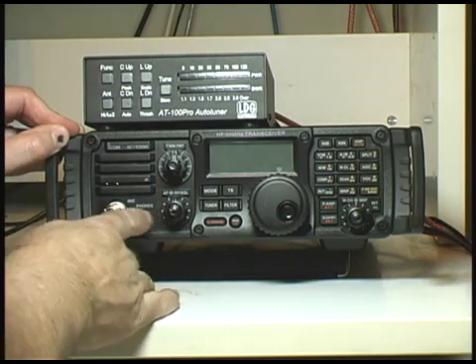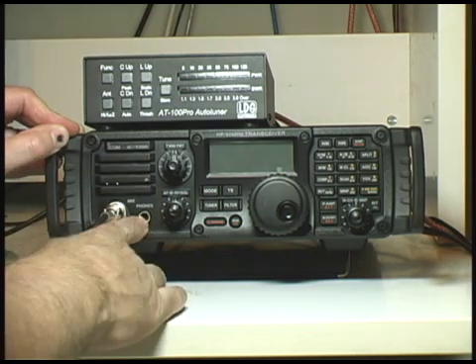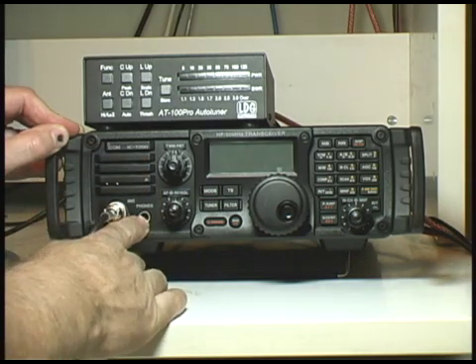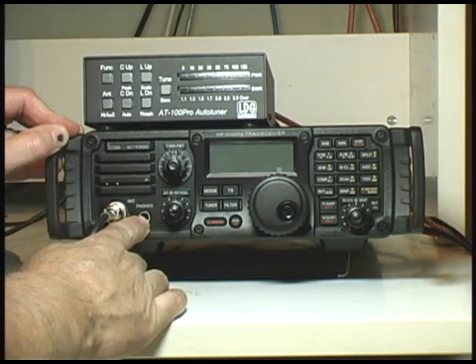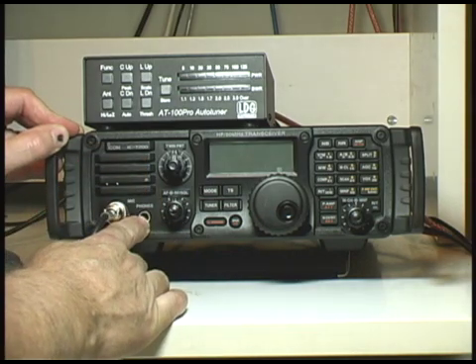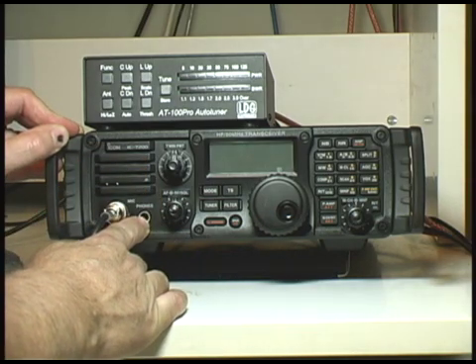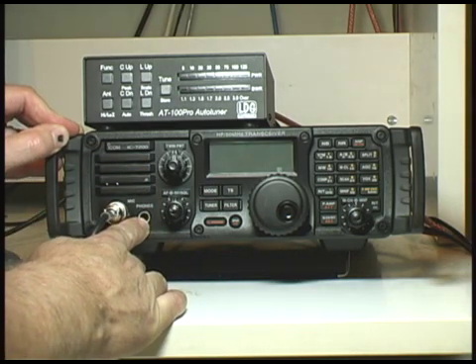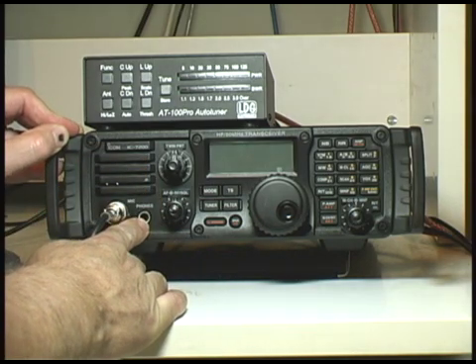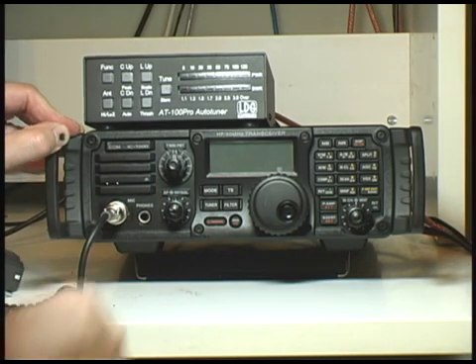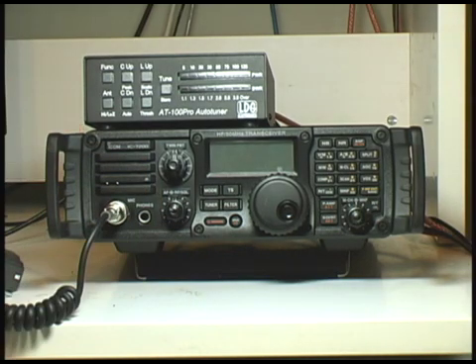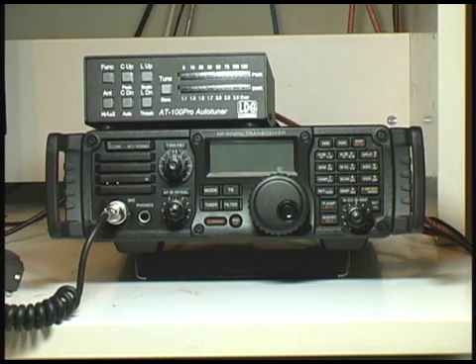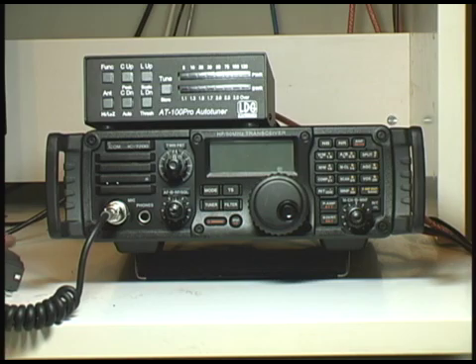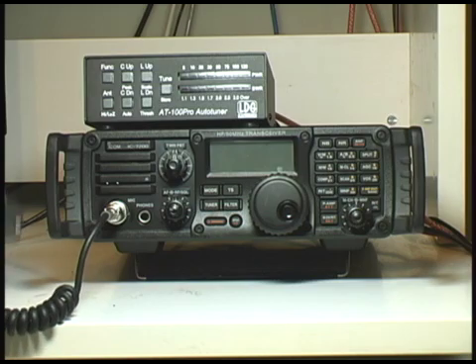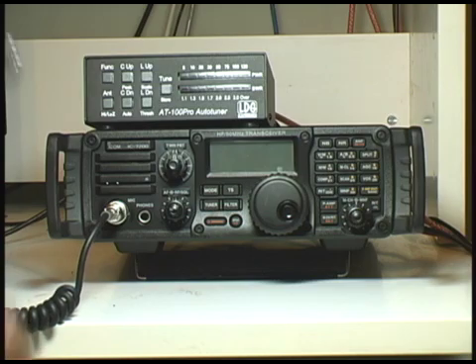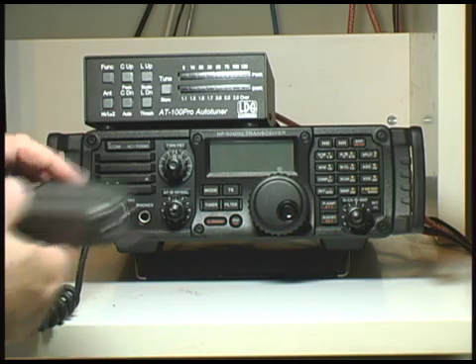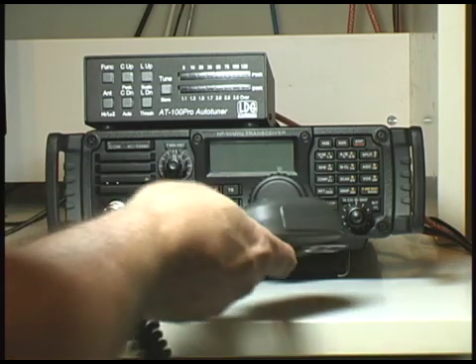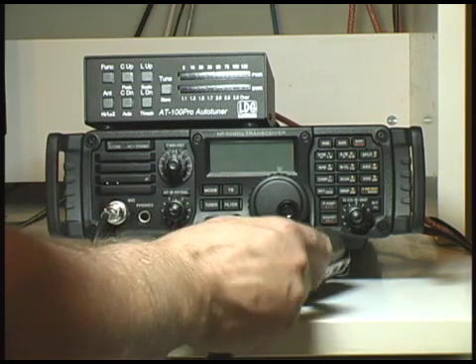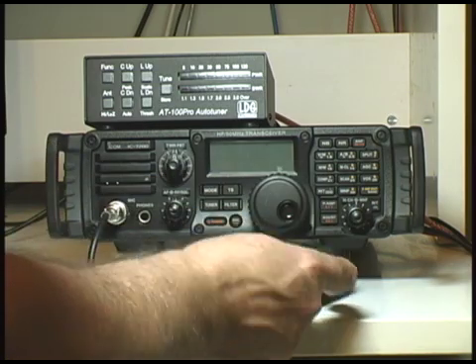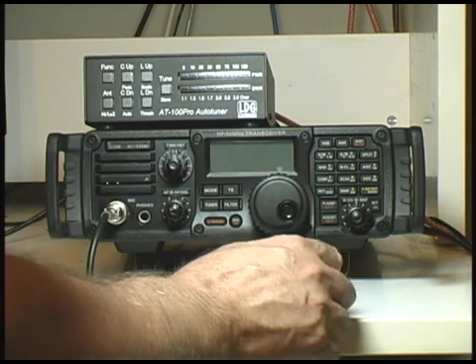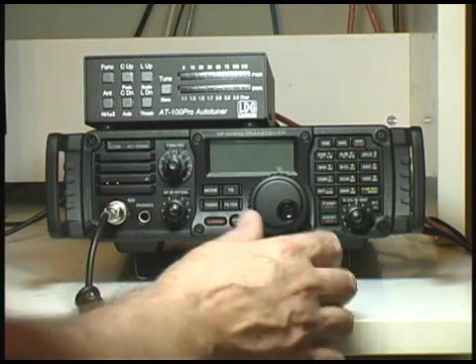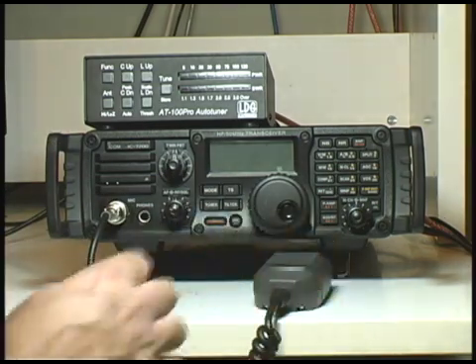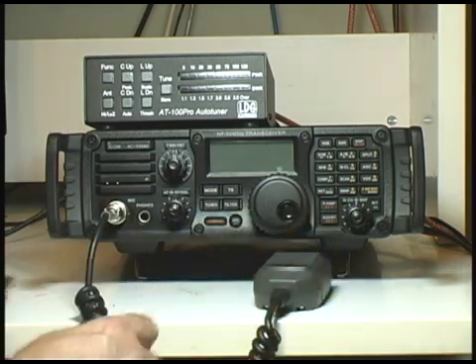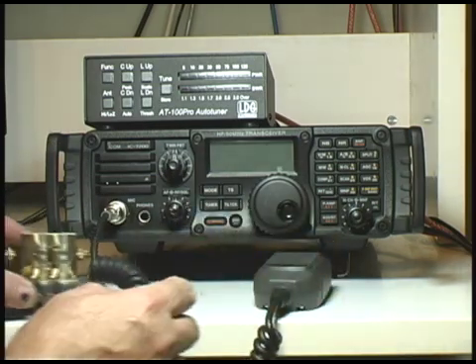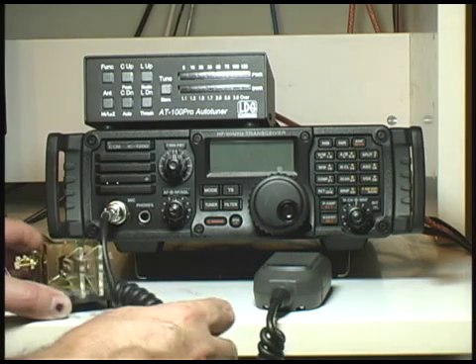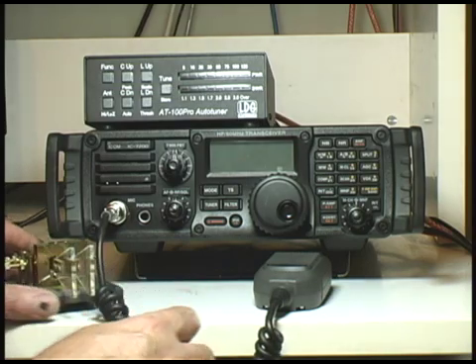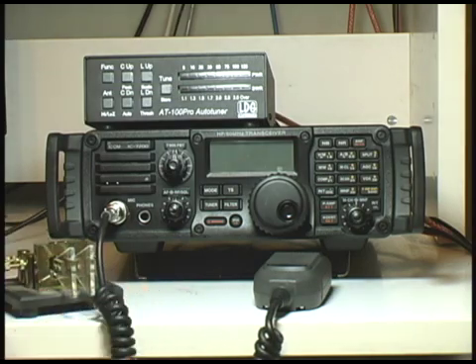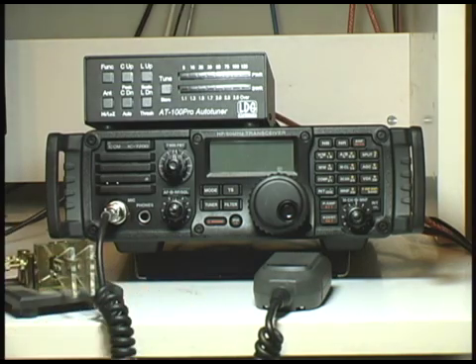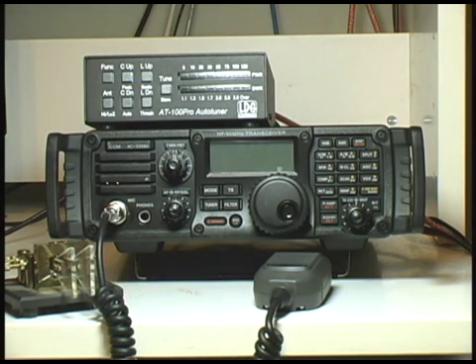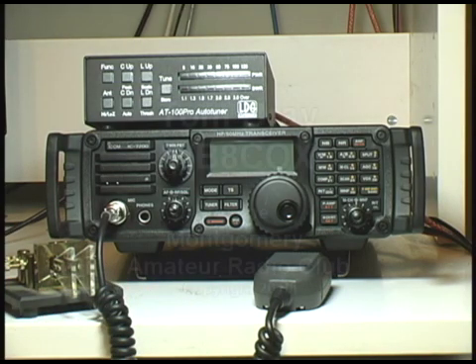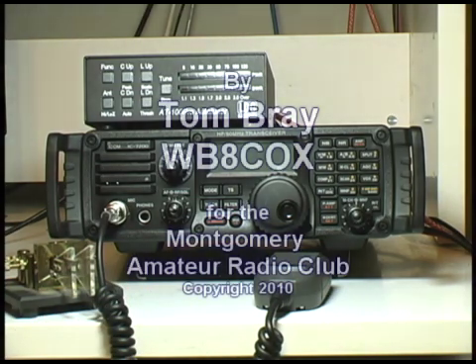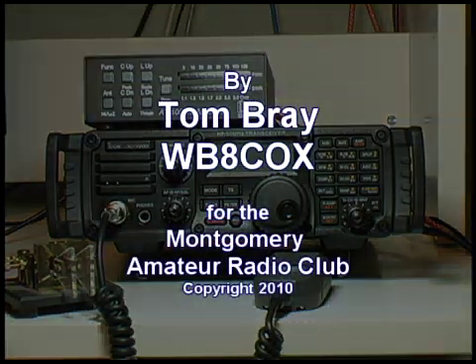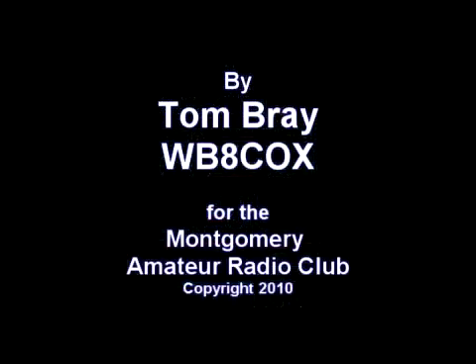If you are using headphones, there is a jack at the front of the radio — that is a stereo headphone connection. So now we have the microphone and the key, and we are basically ready to operate.